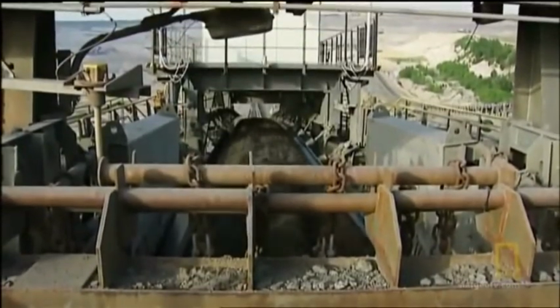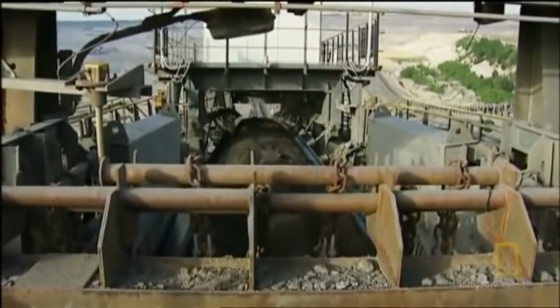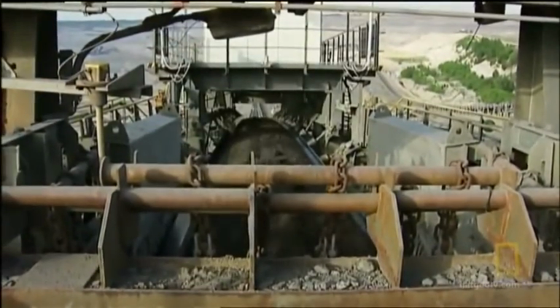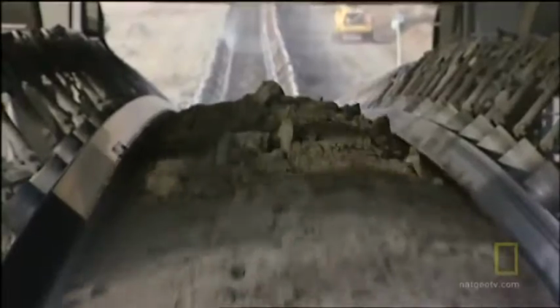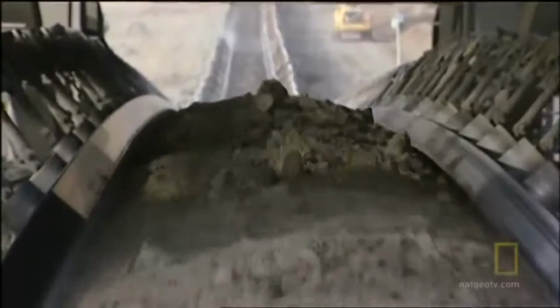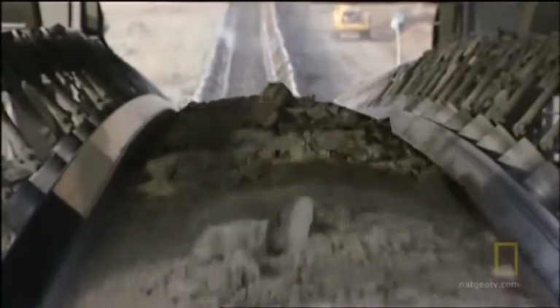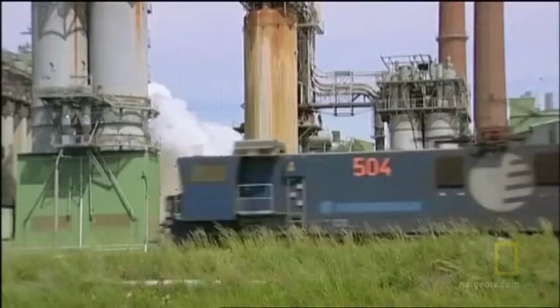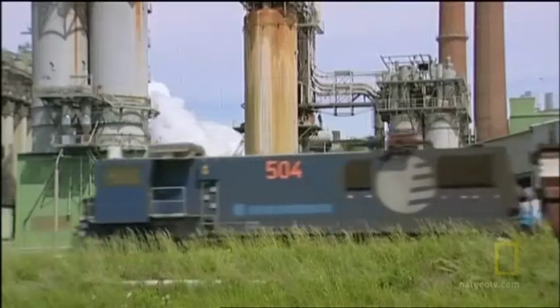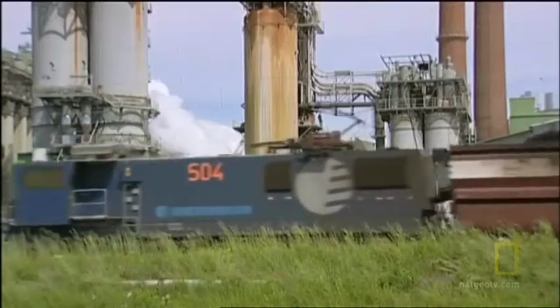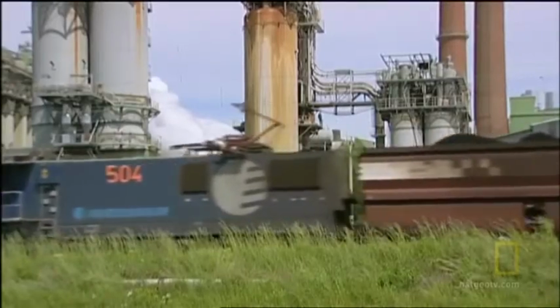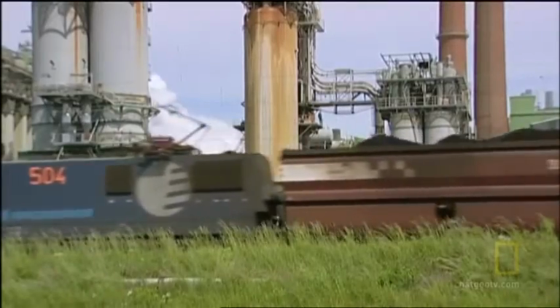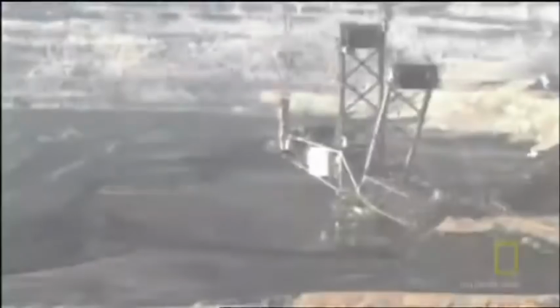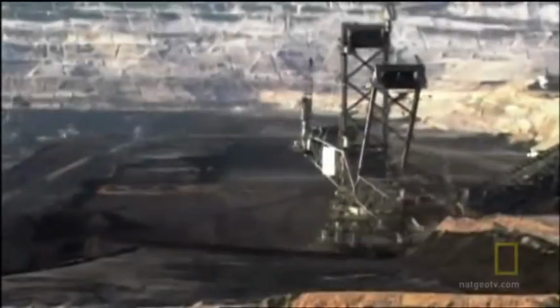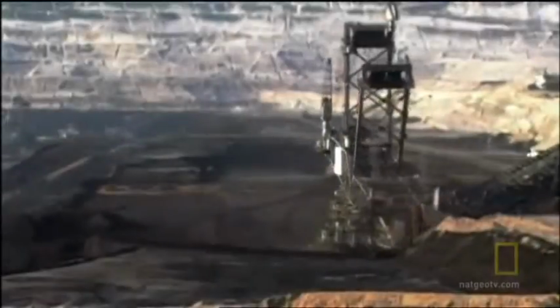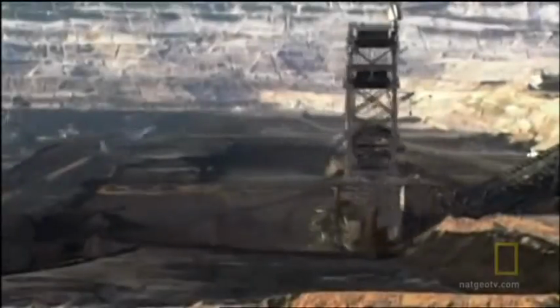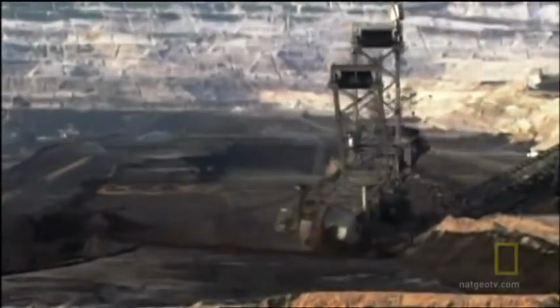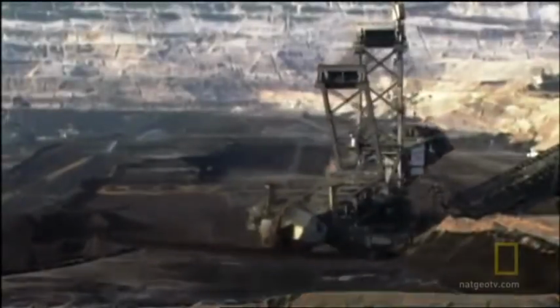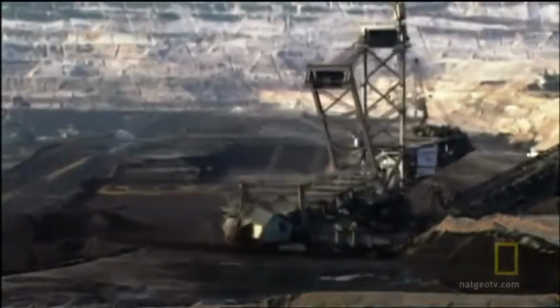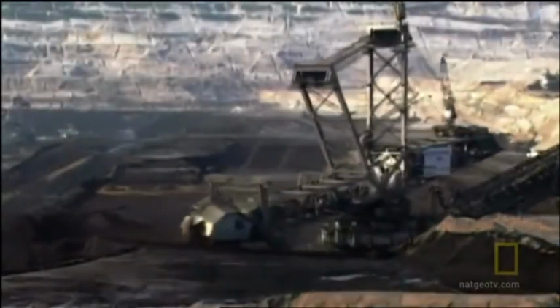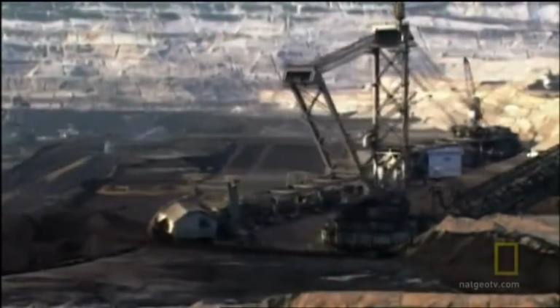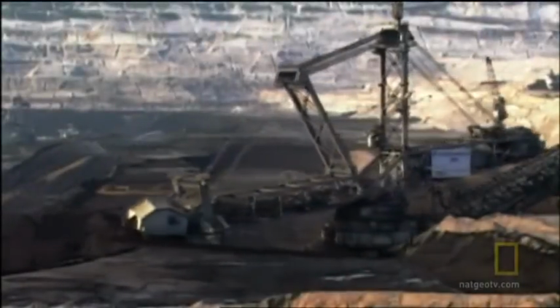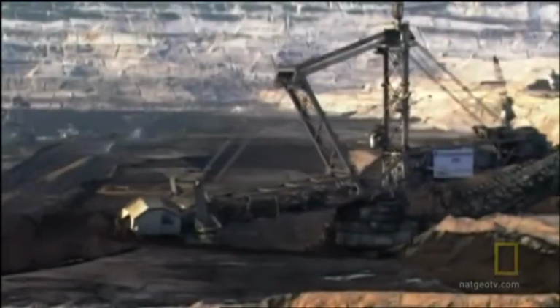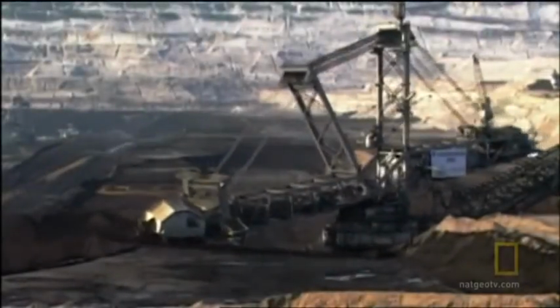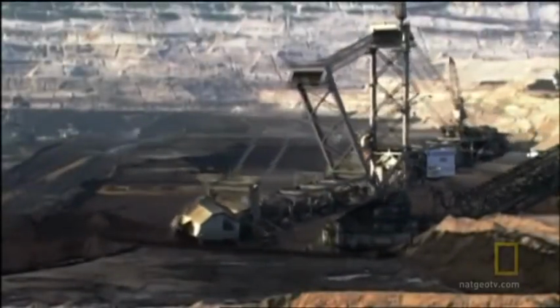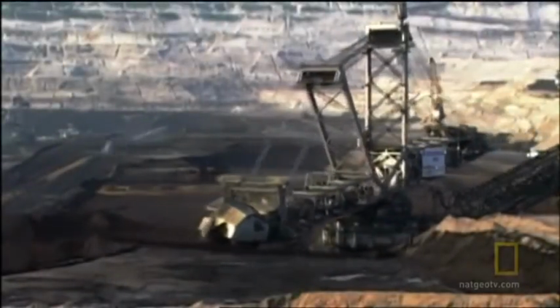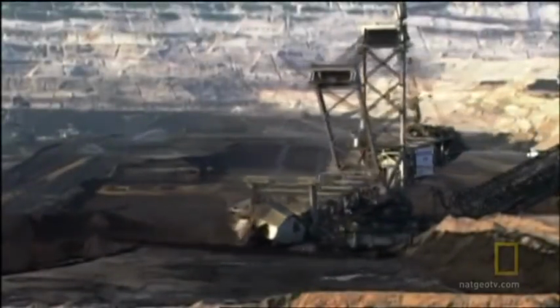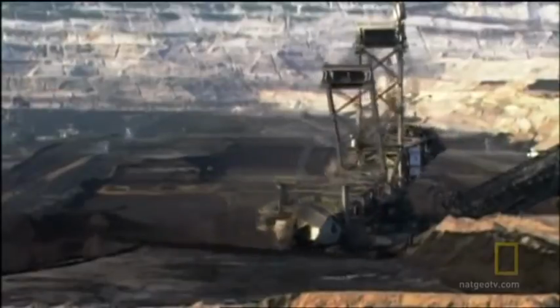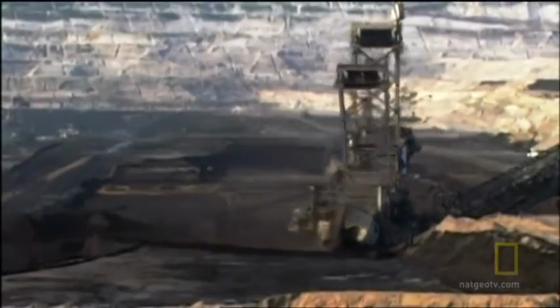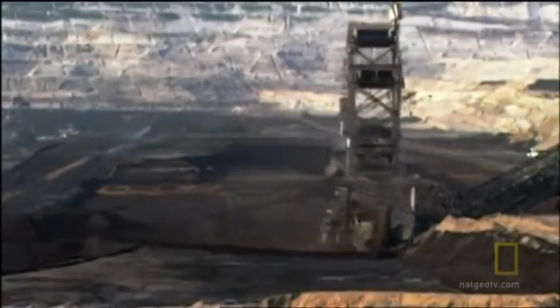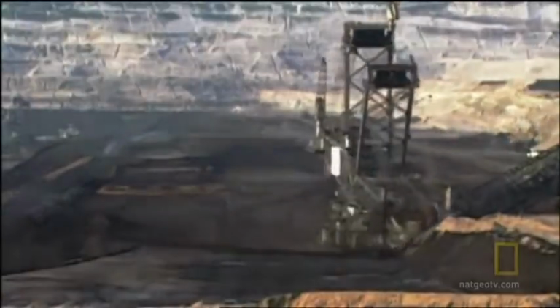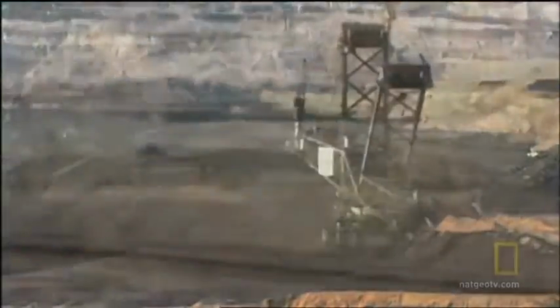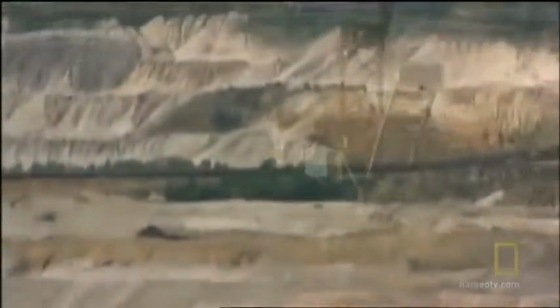From there, the coal is loaded onto trains and shipped to three local power stations. The Bagger 293 is powered by 17,000 kilowatts, drawing its power from the very power plants it fuels with coal.